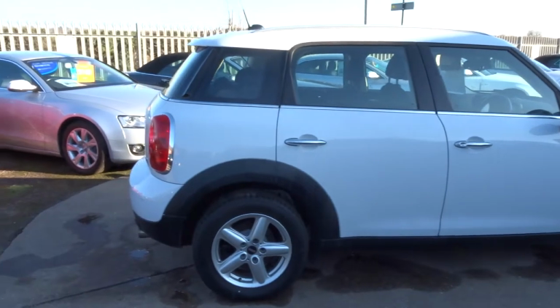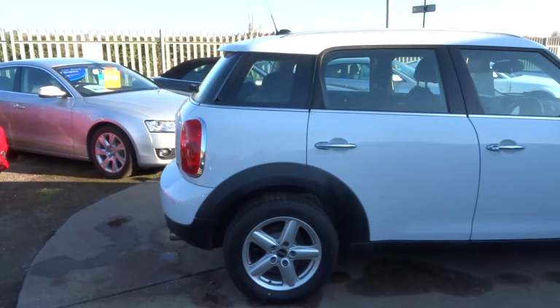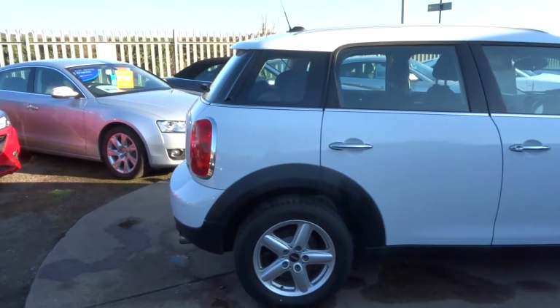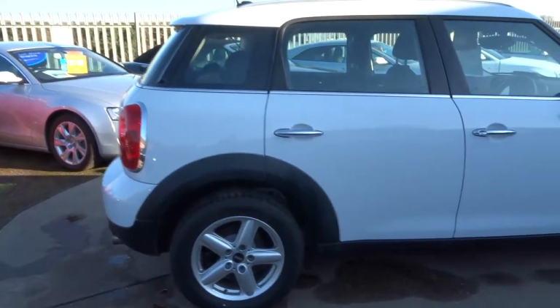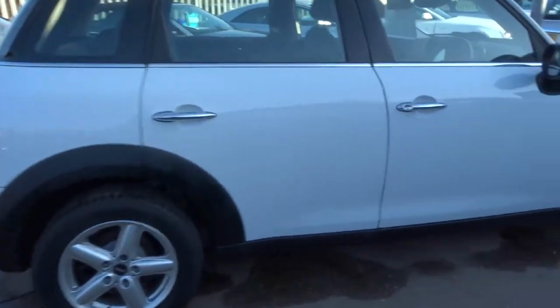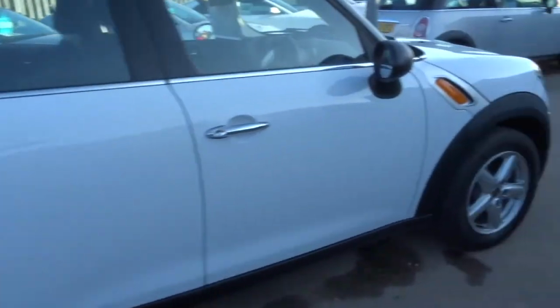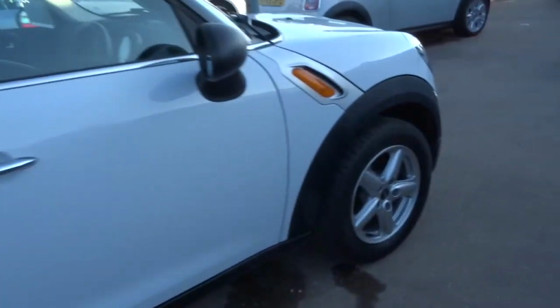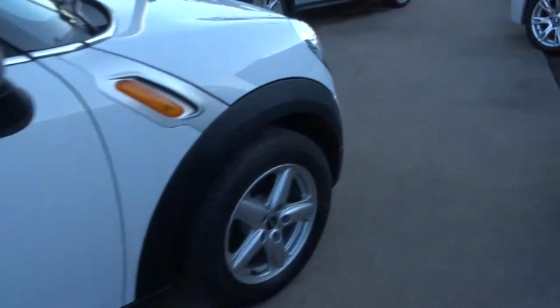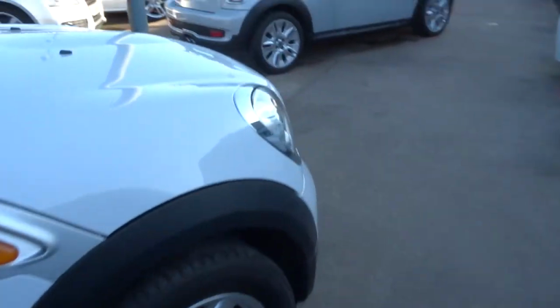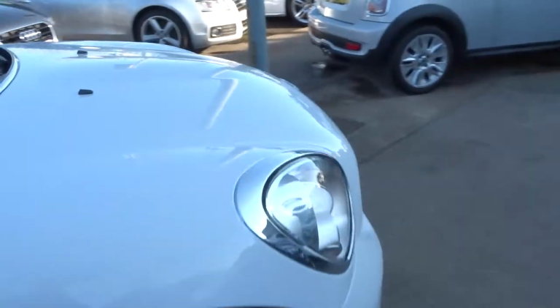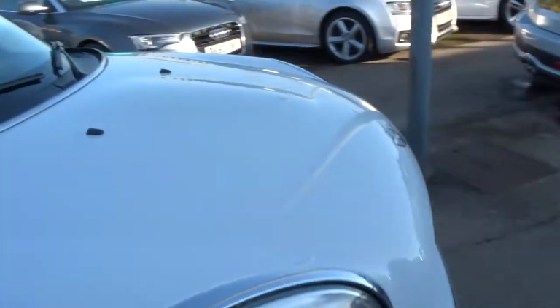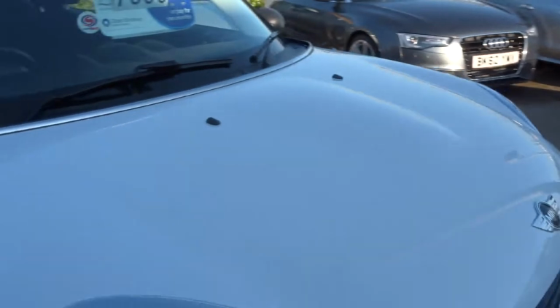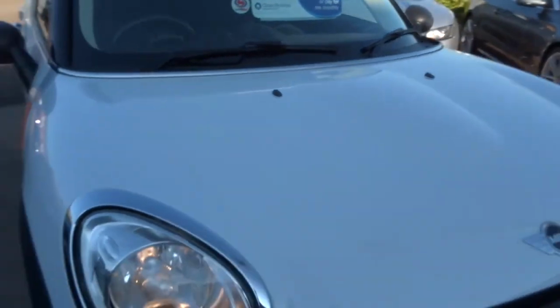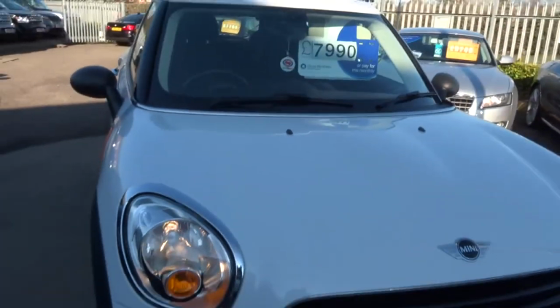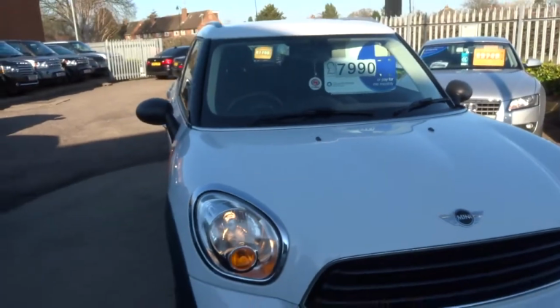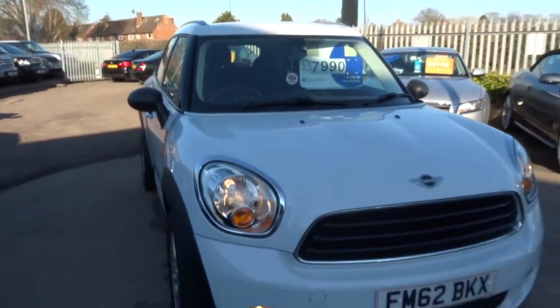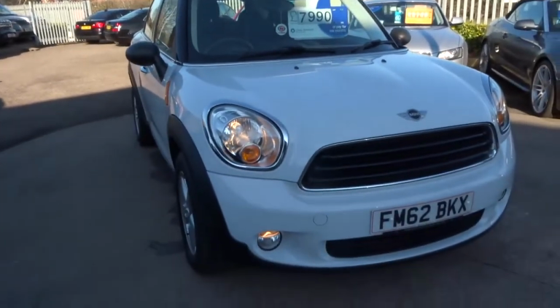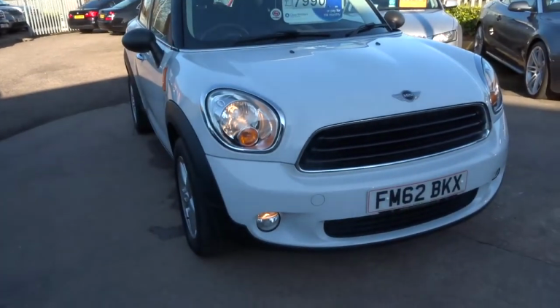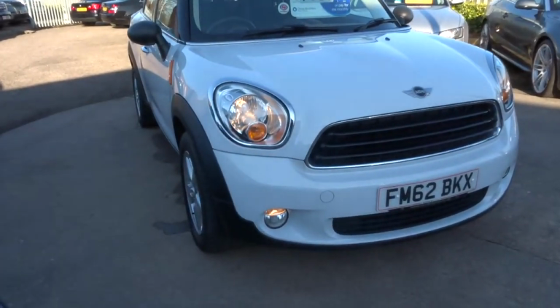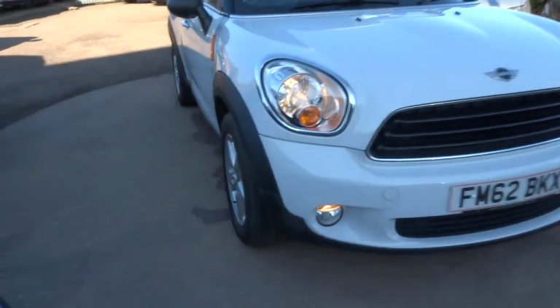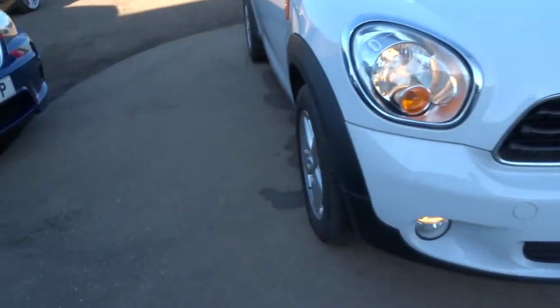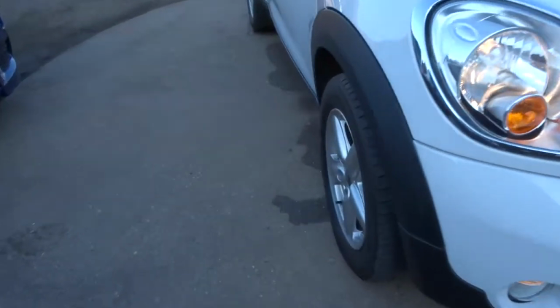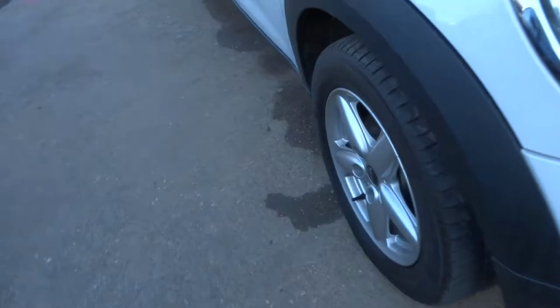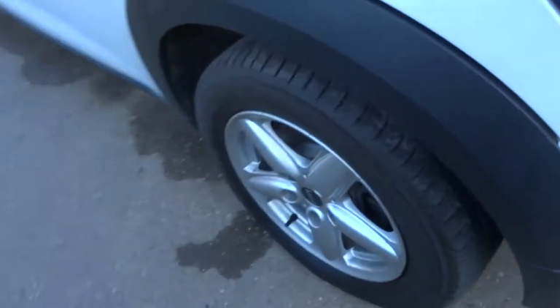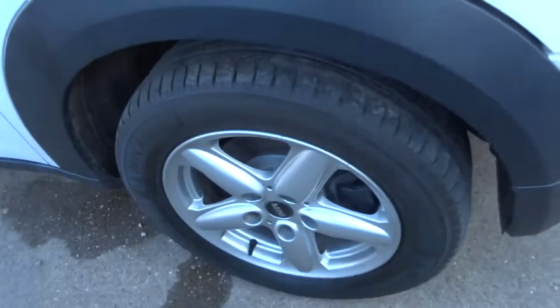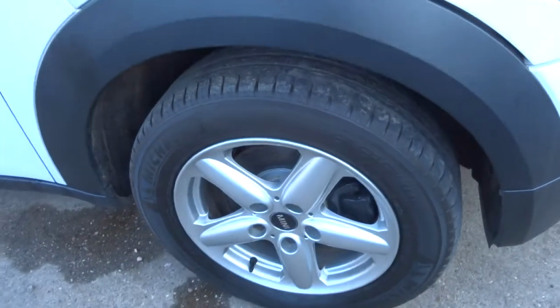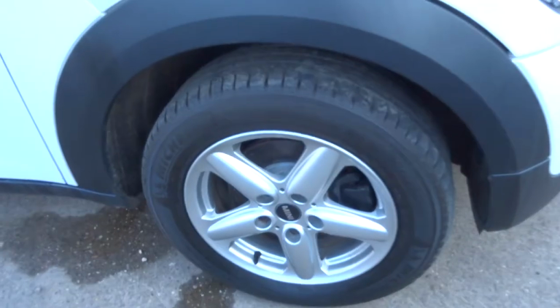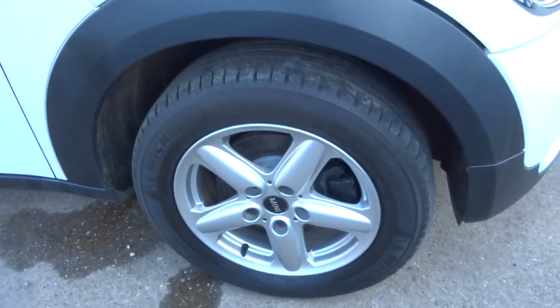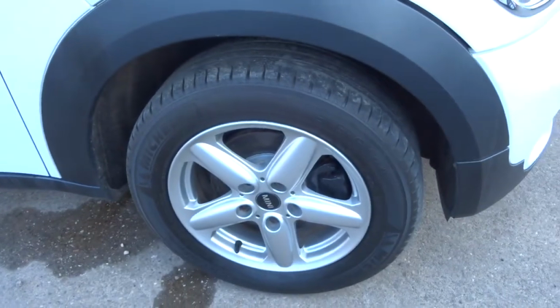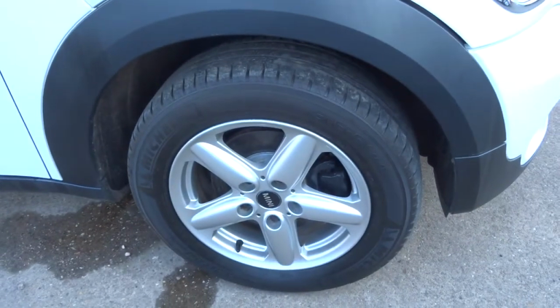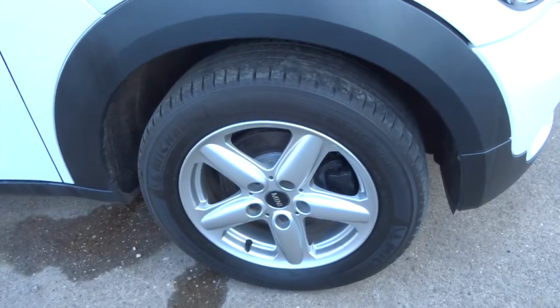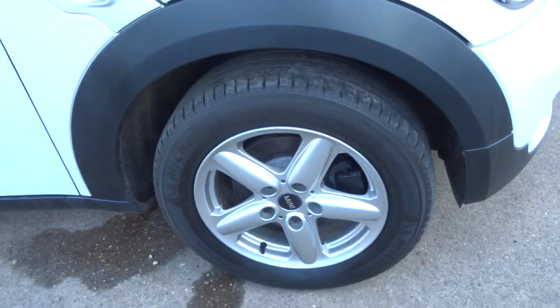It's a lovely white colour — a very sought-after colour, especially on Minis. It really contrasts extremely well throughout the car. And these lovely Mini alloy wheels are in fabulous condition.